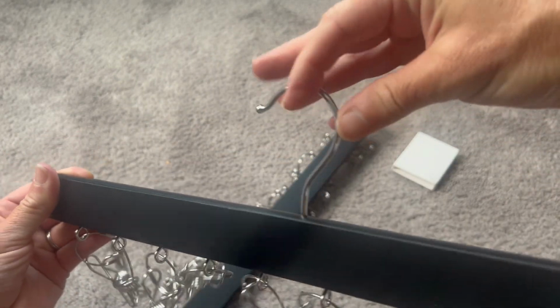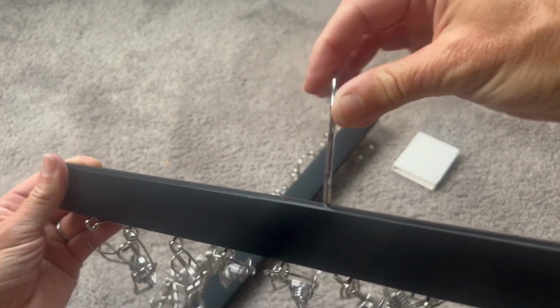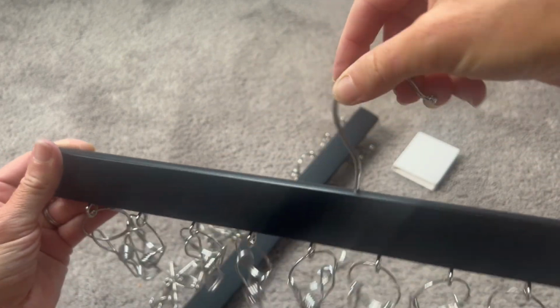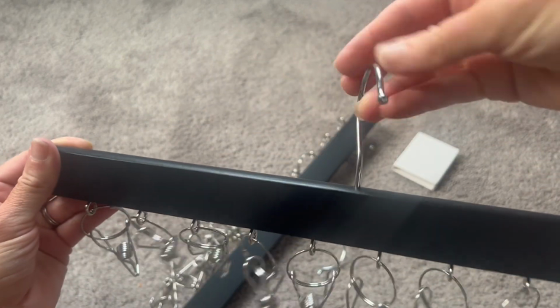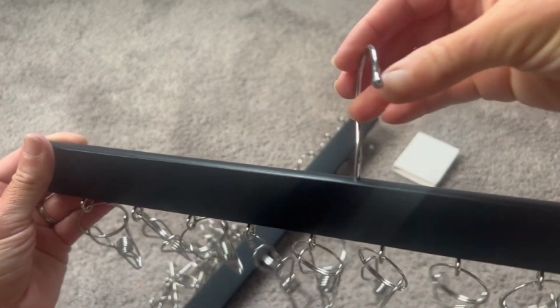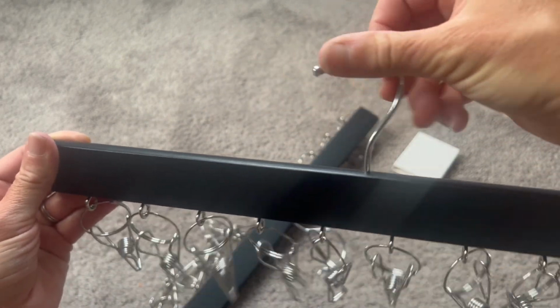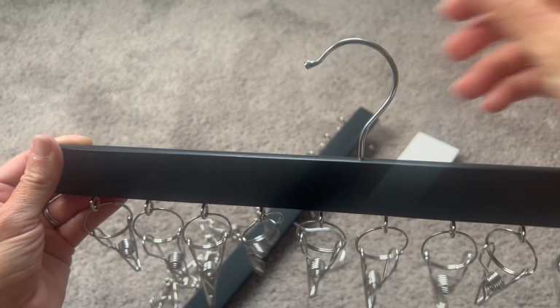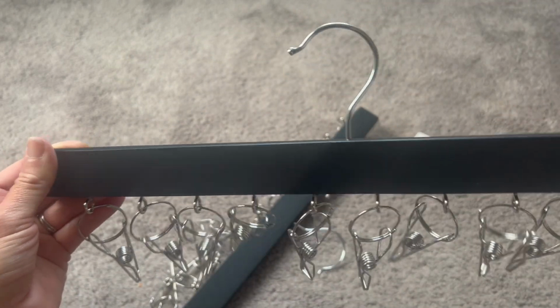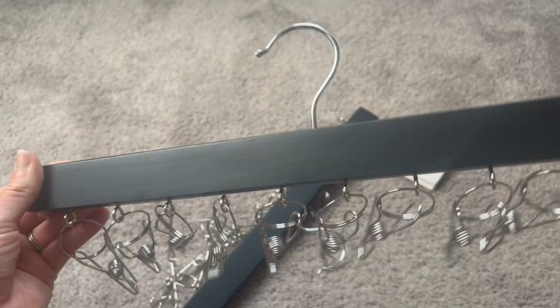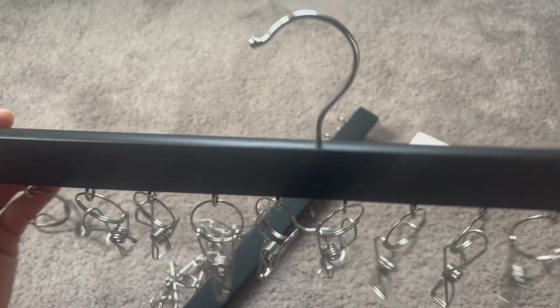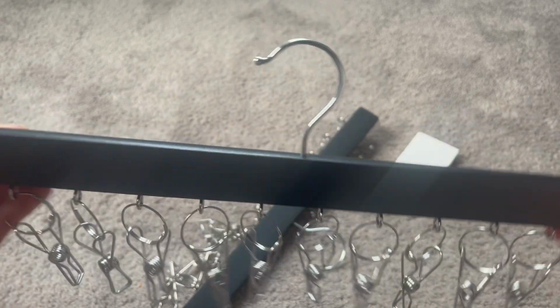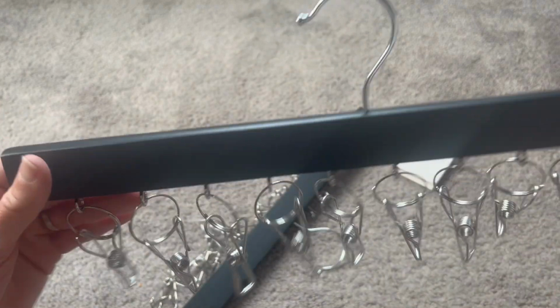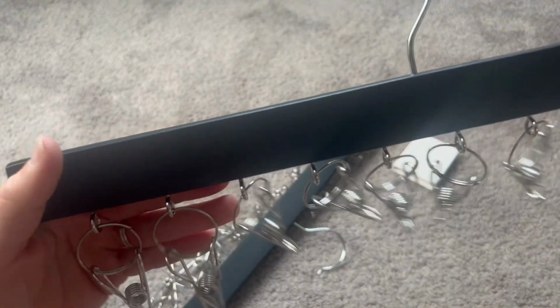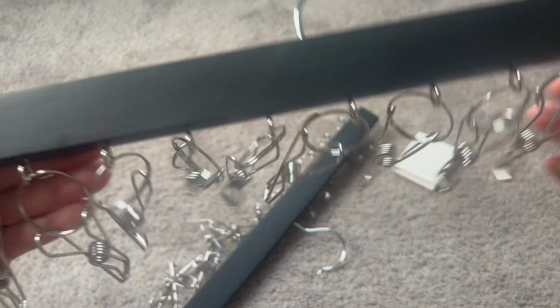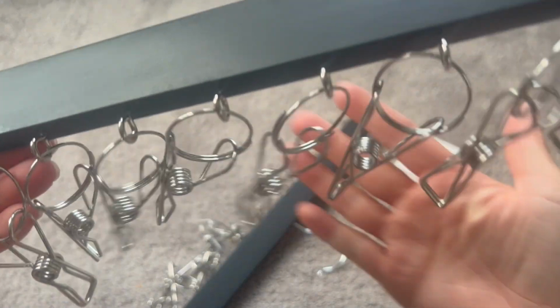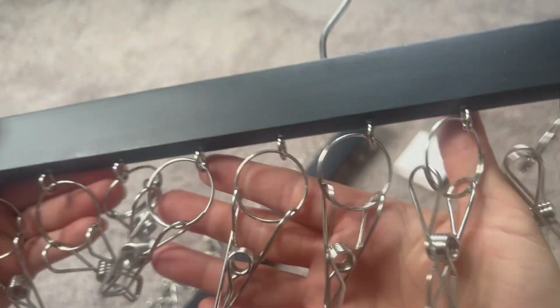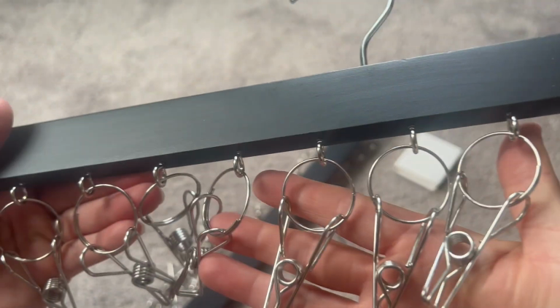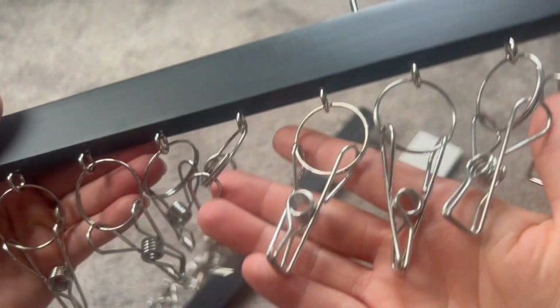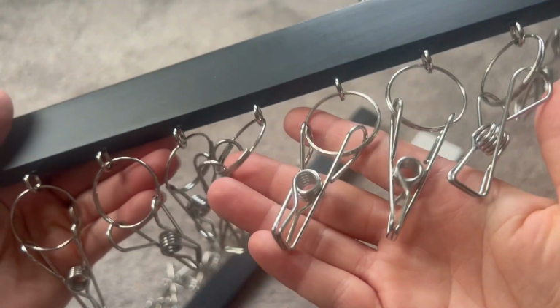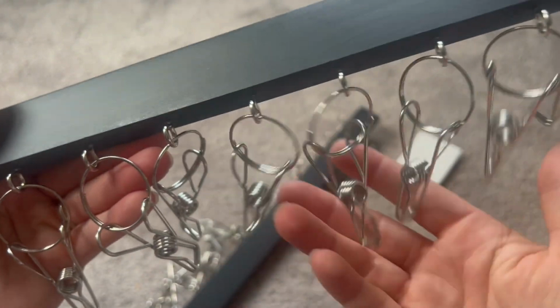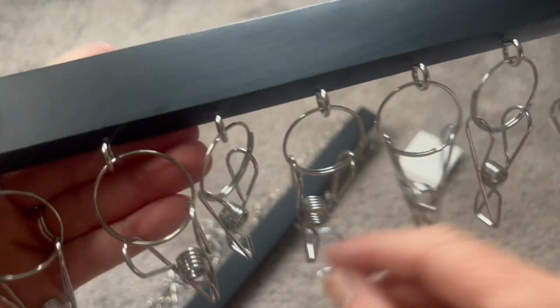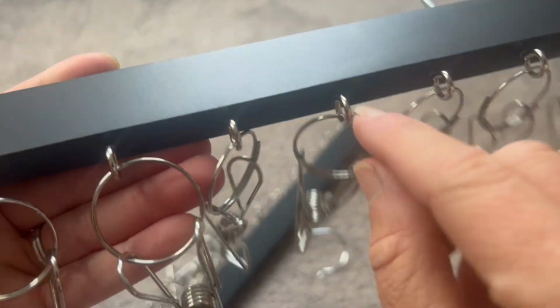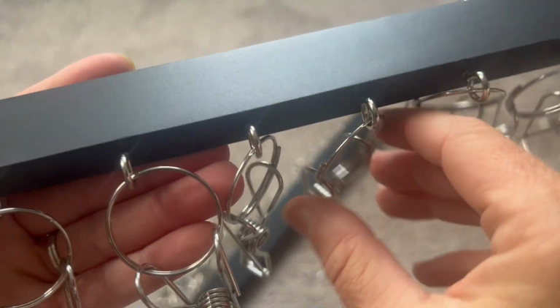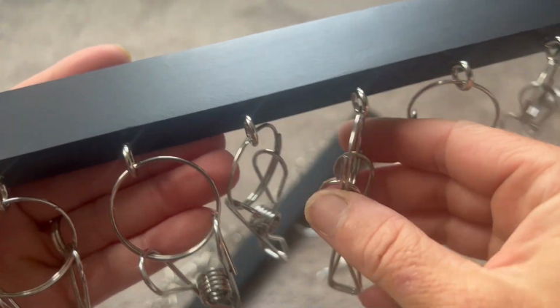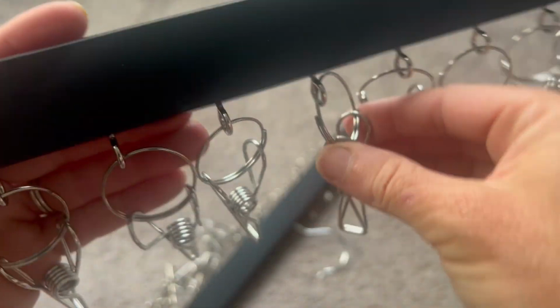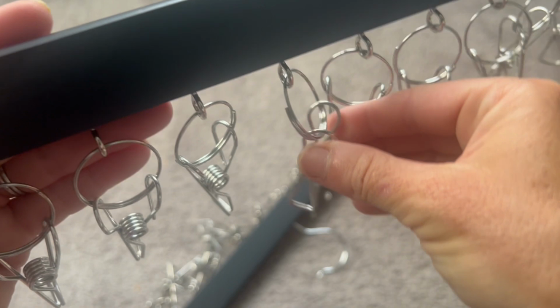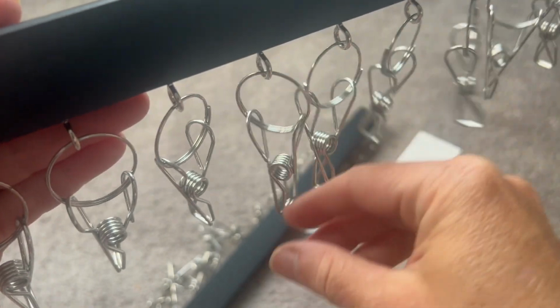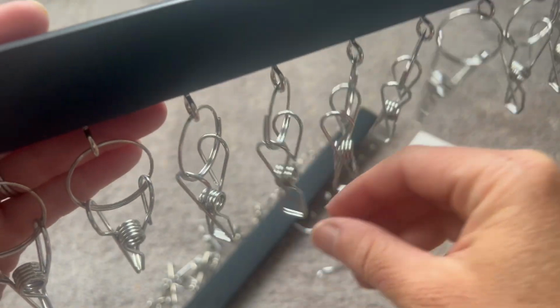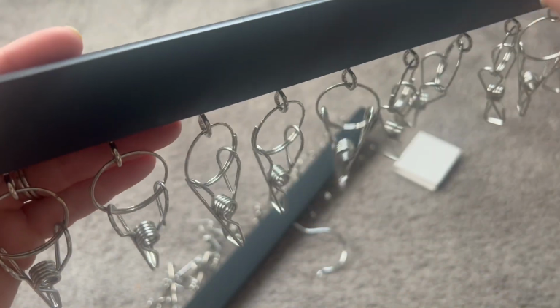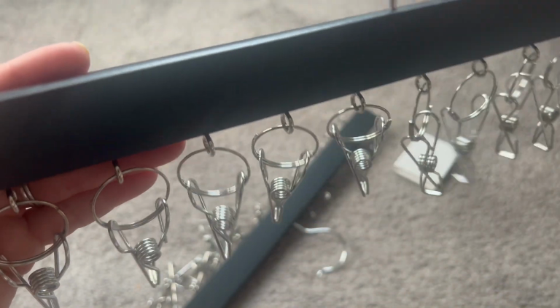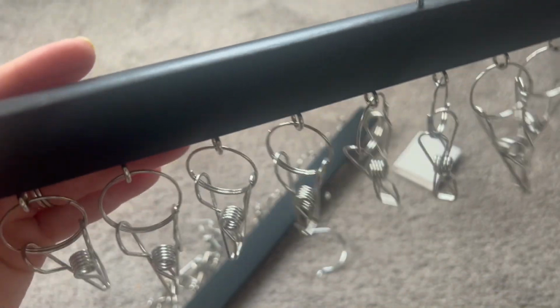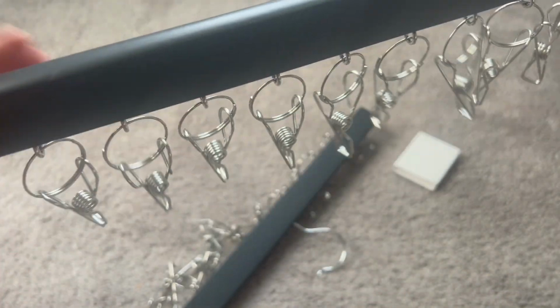This top hook actually spins all the way around 360 degrees so you can really angle it anywhere you want. And it comes with all of these awesome little hooks so that you're going to hang up your hats super easily.